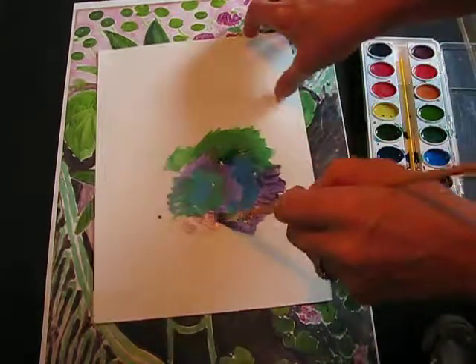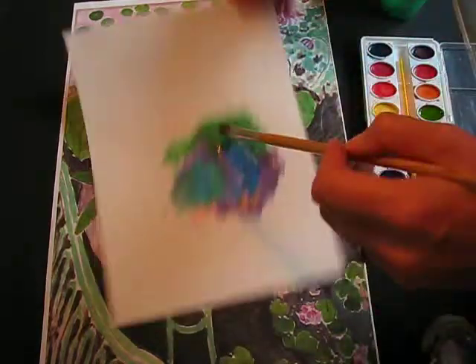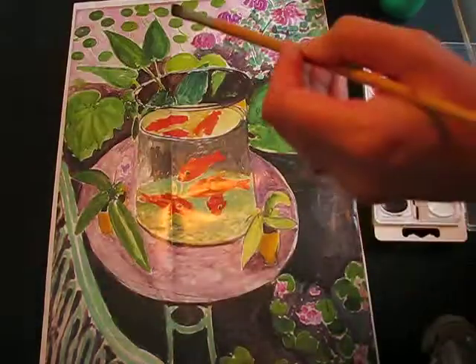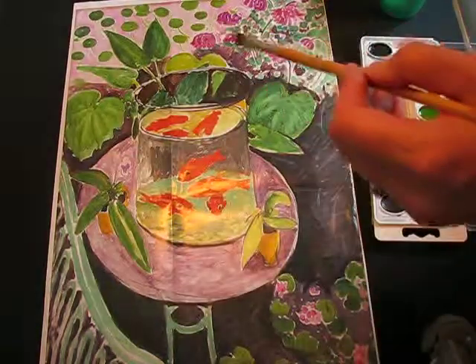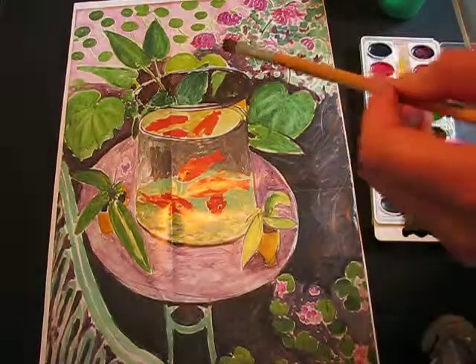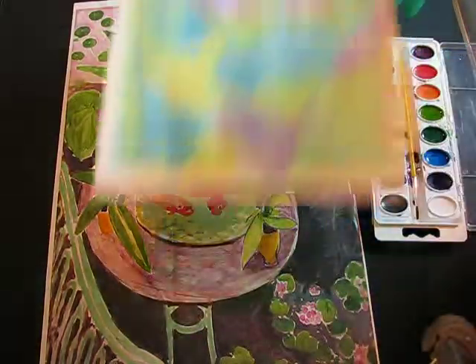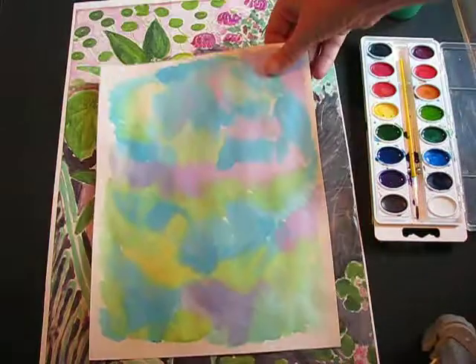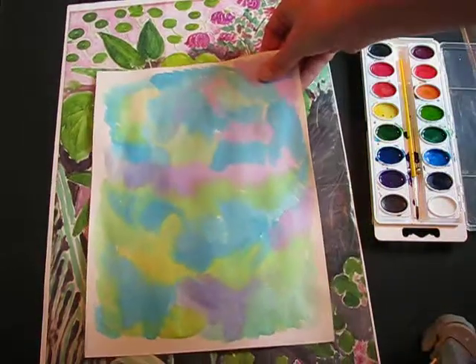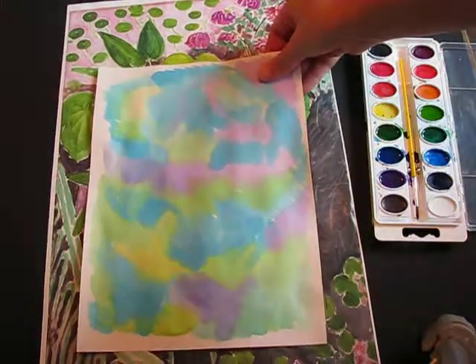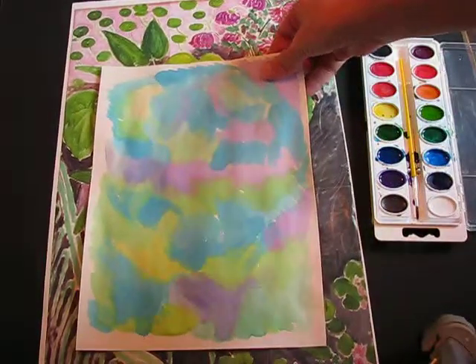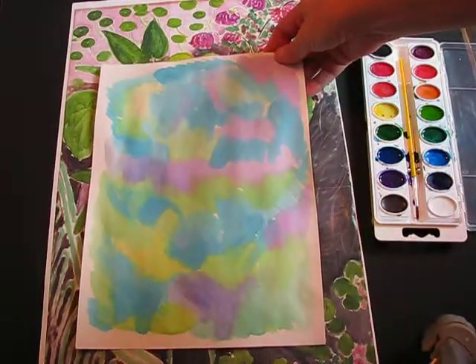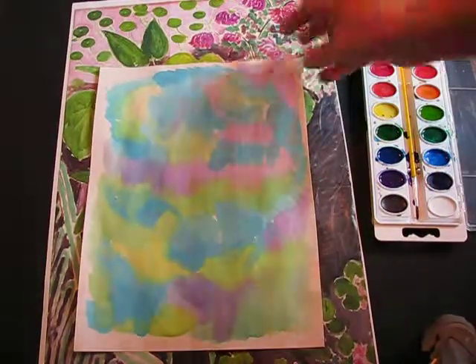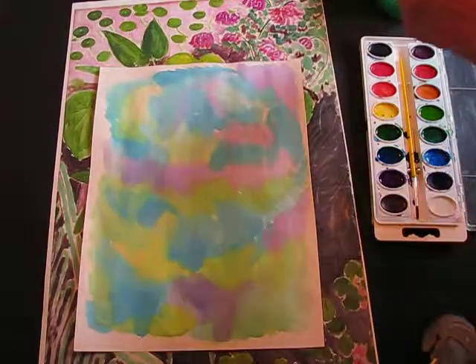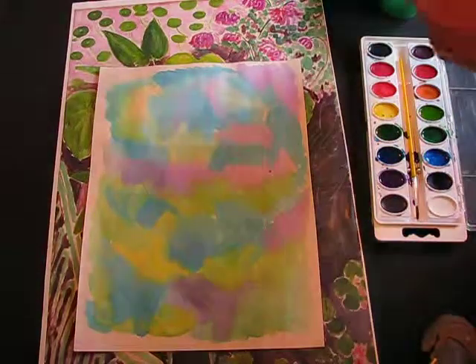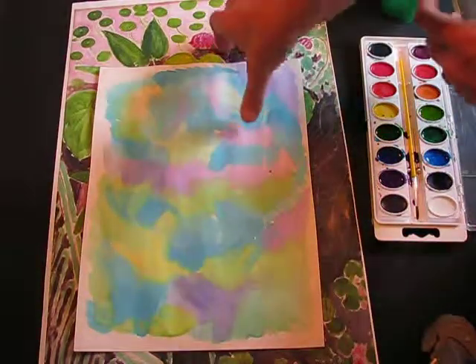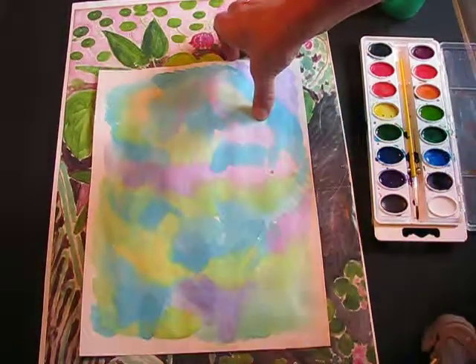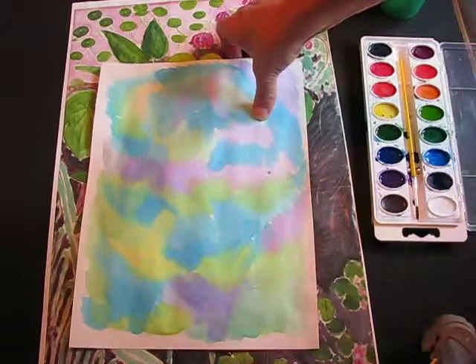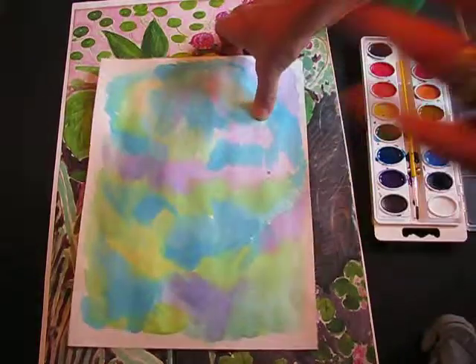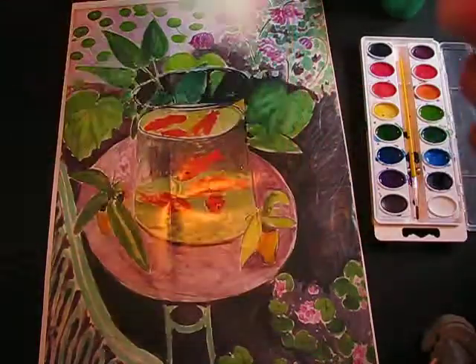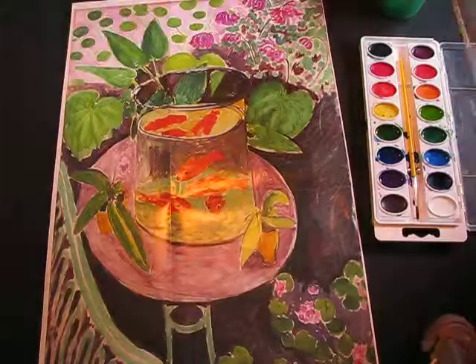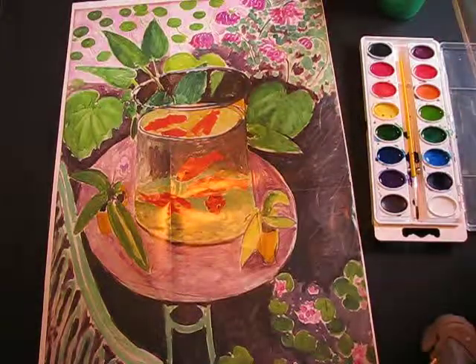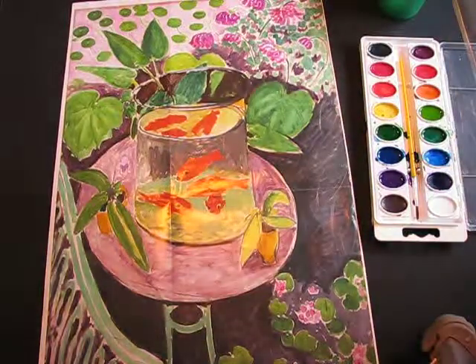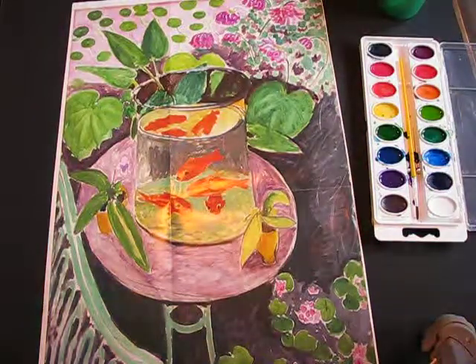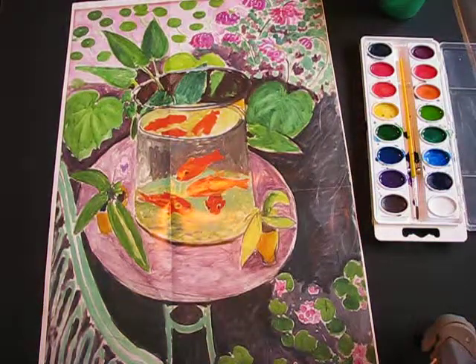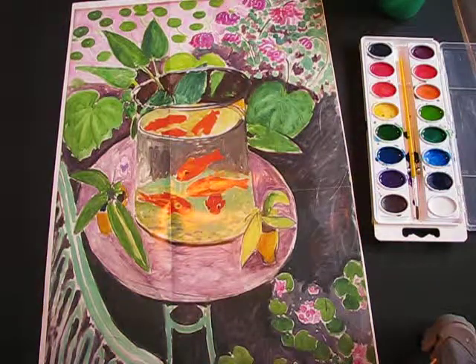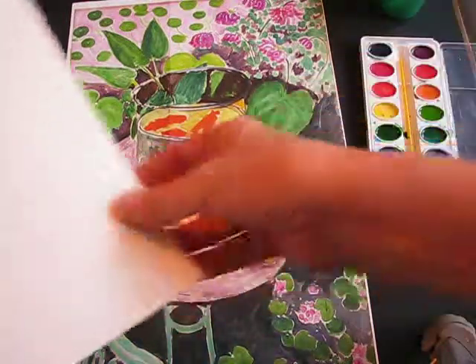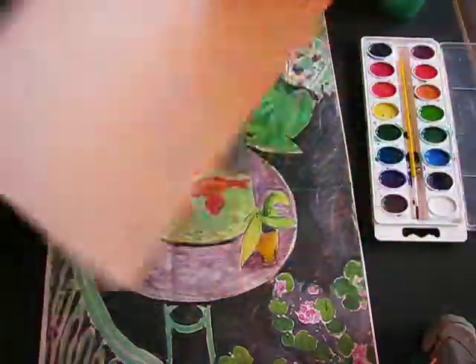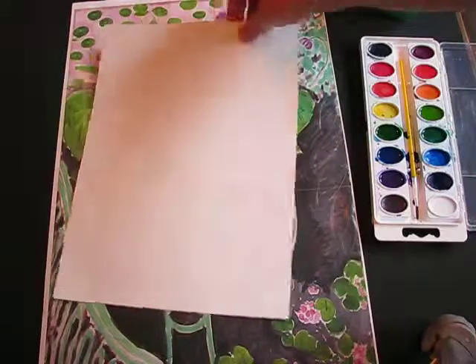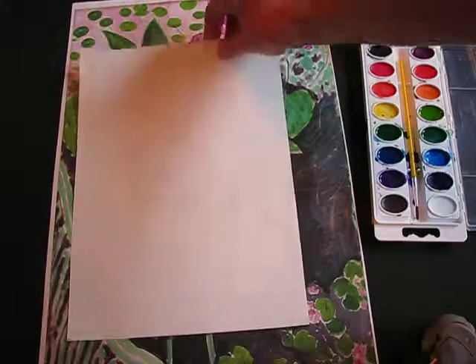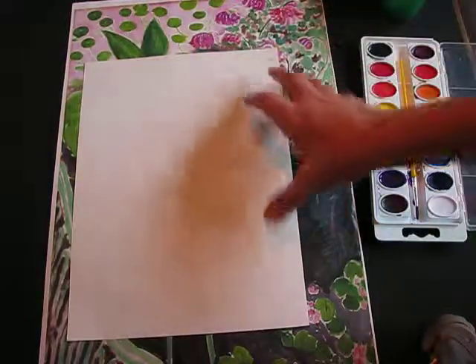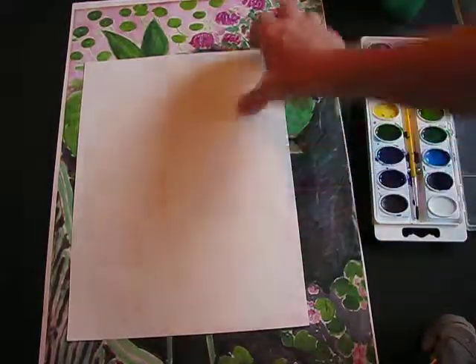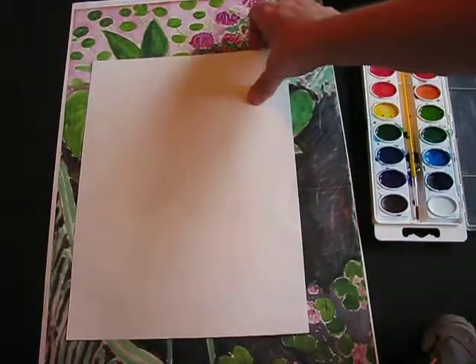When the whole page is filled you should end up with something like this — this one's completely dry and it's ready for doing the fishbowl. Now next we need a support piece of paper, so I'm going to get another piece of white paper.